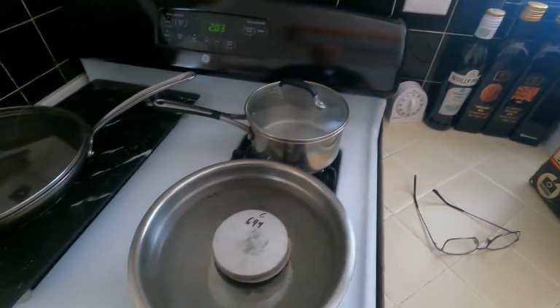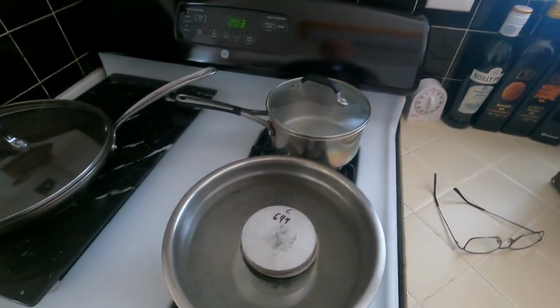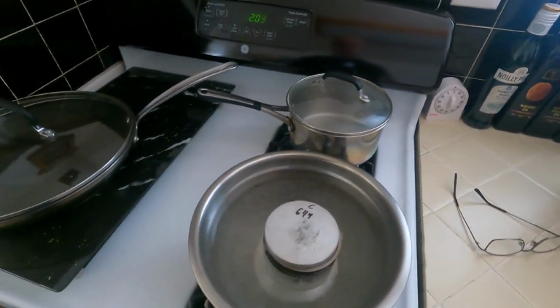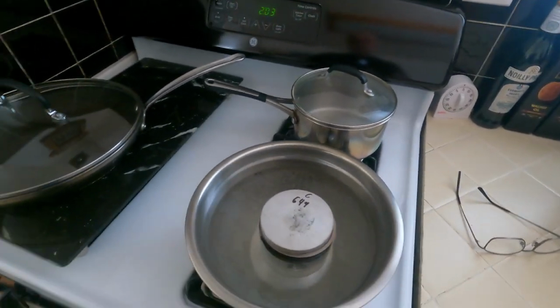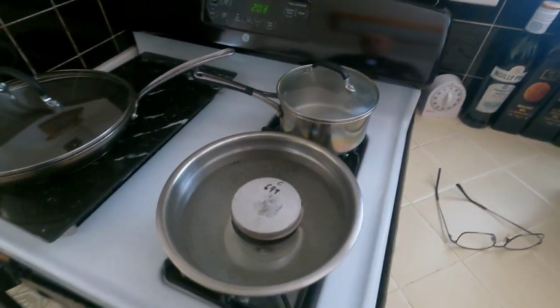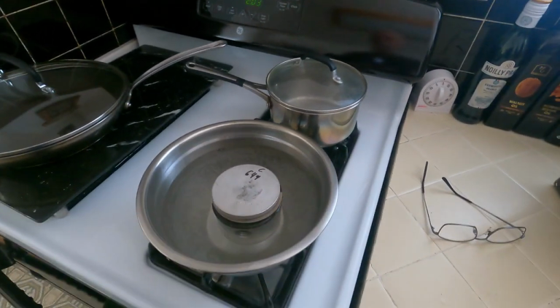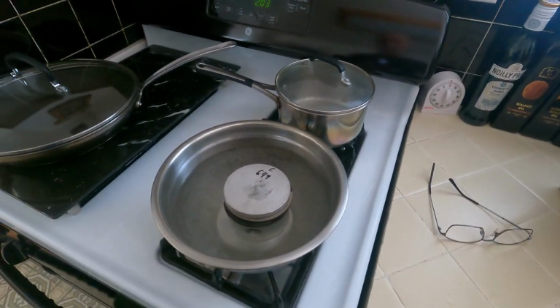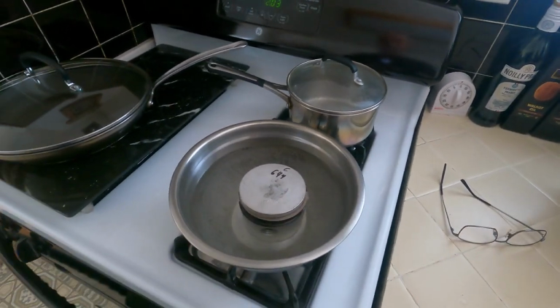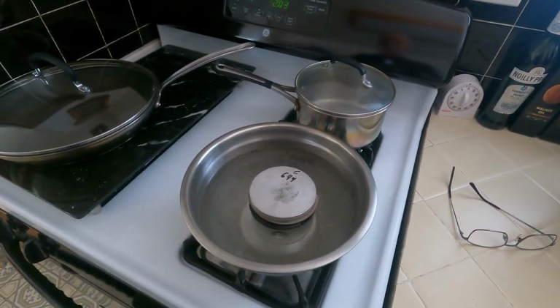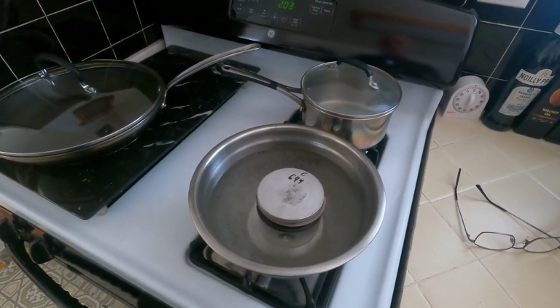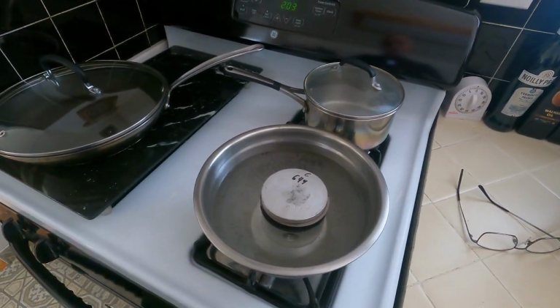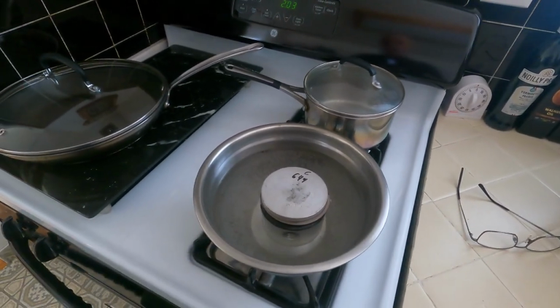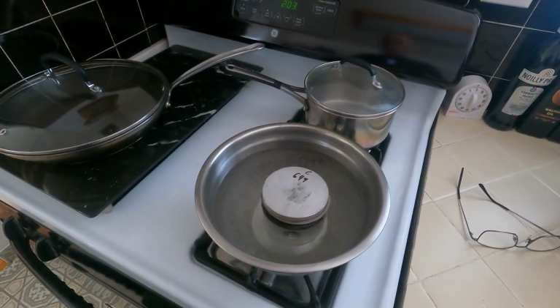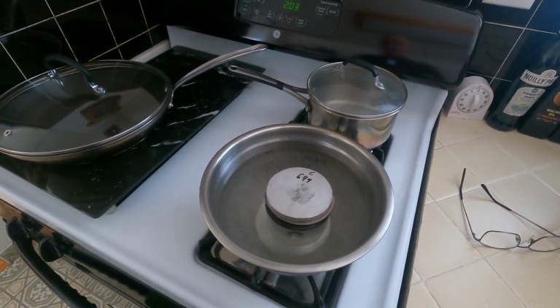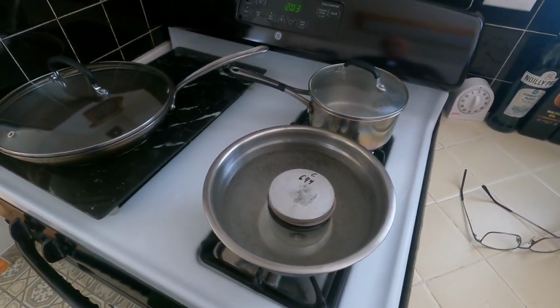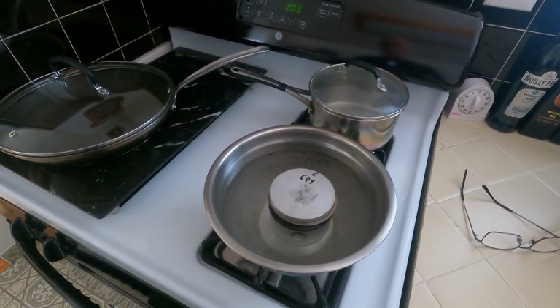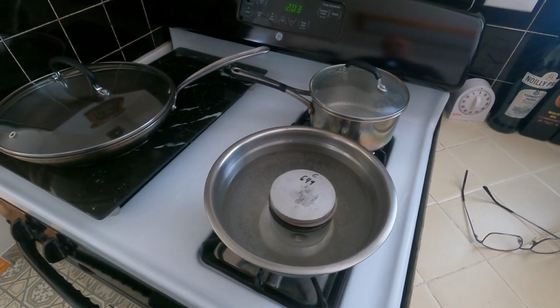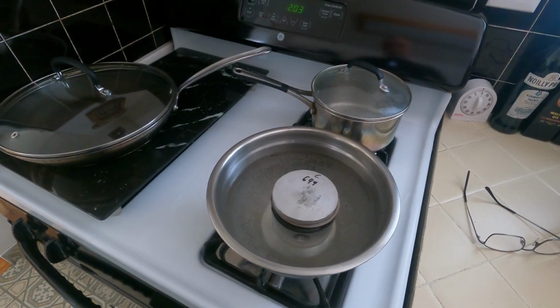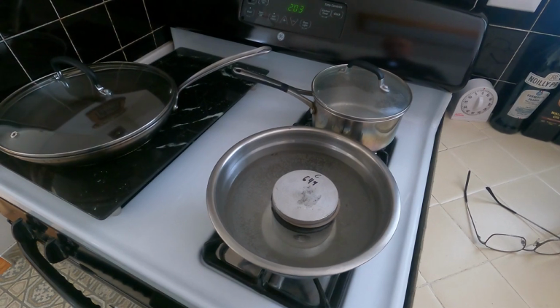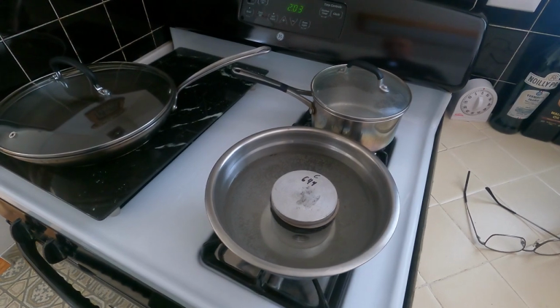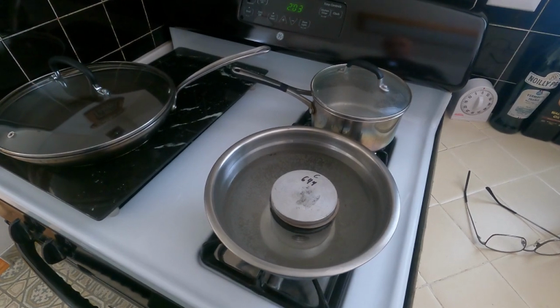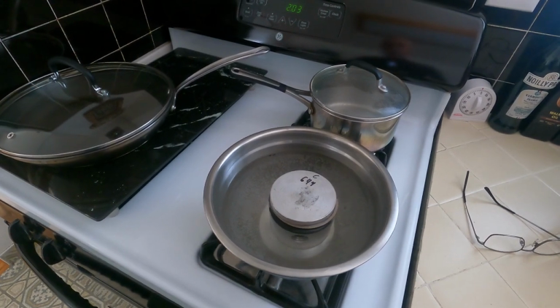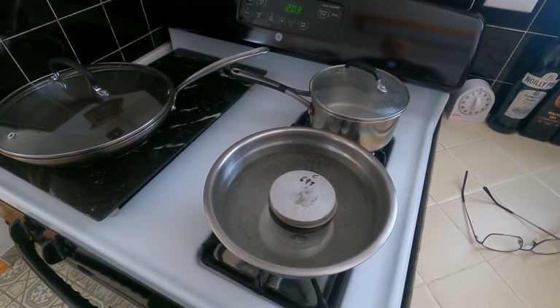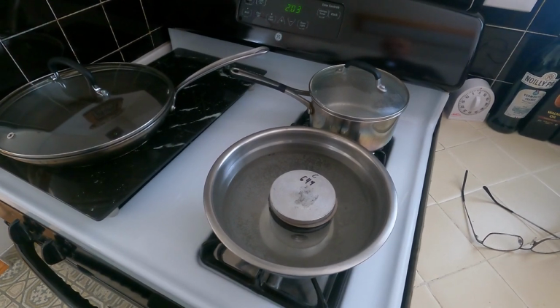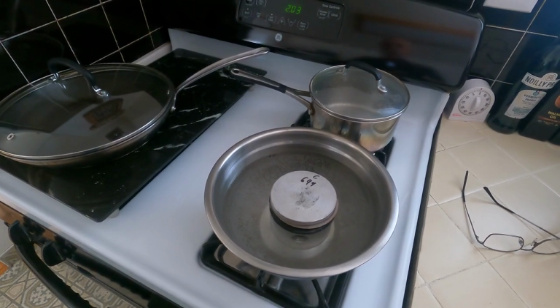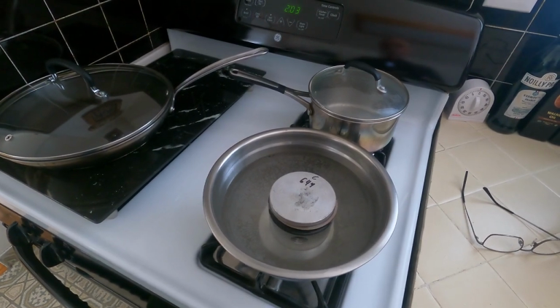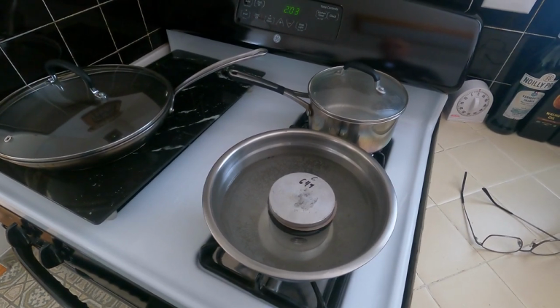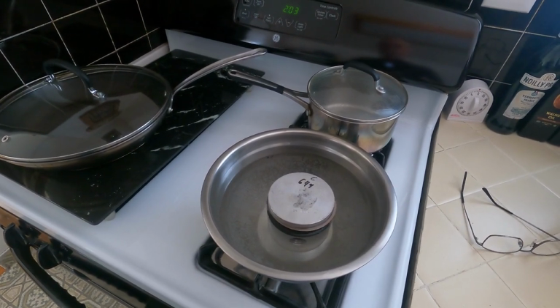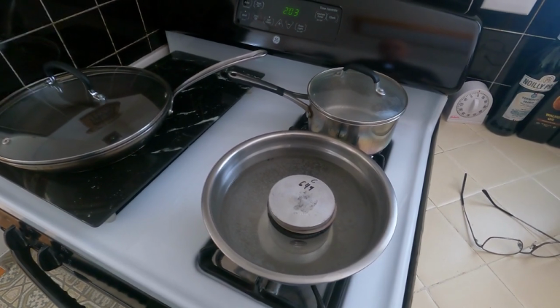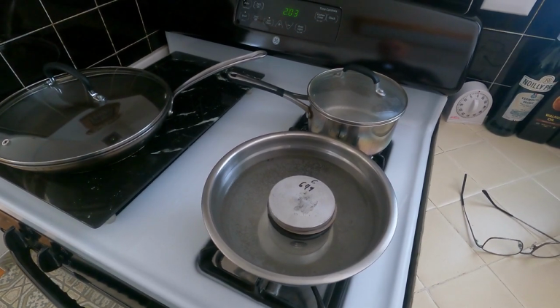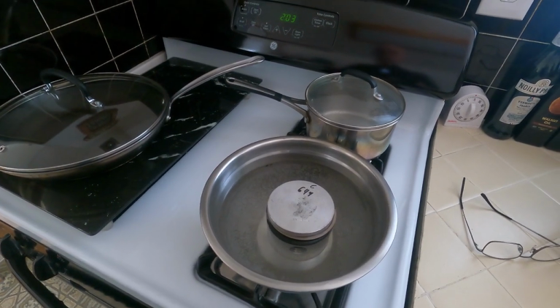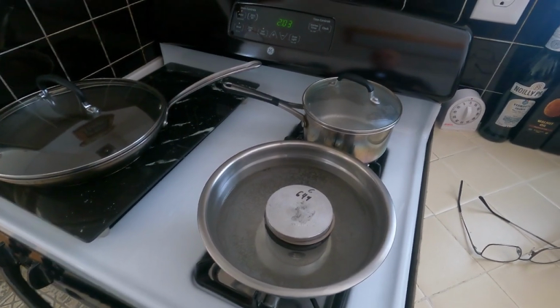The water is probably 160 to 170 degrees — we will check that a little bit later. We'll come back after this has had a minute to heat soak.